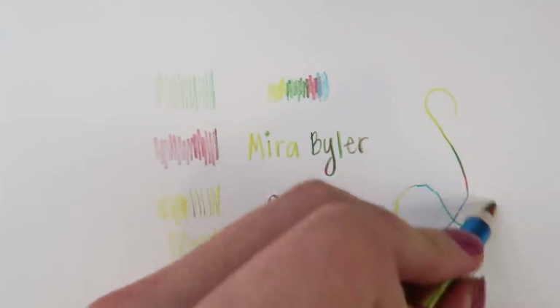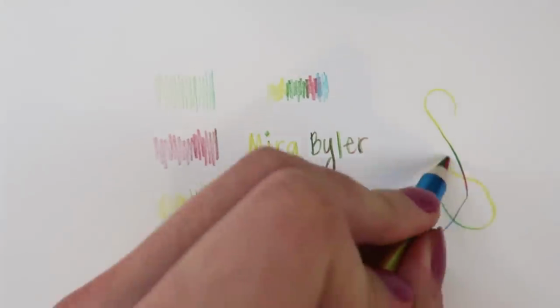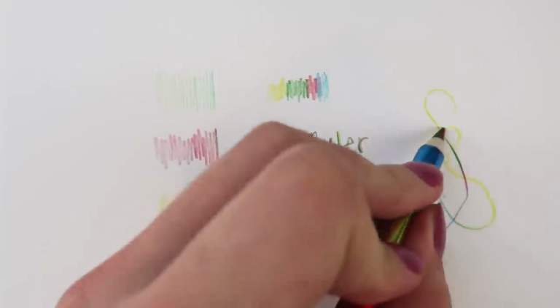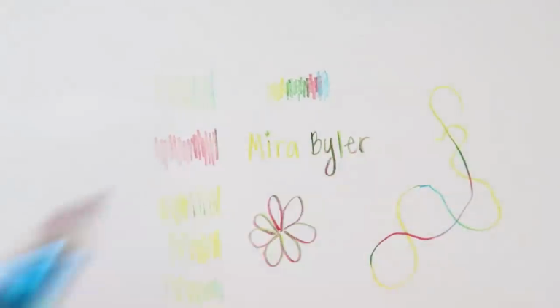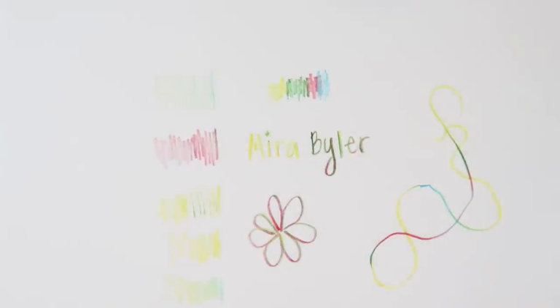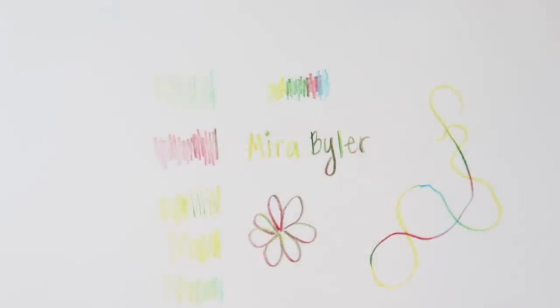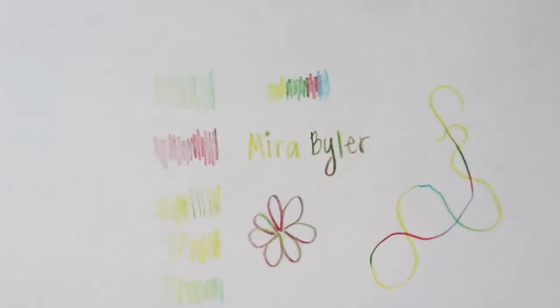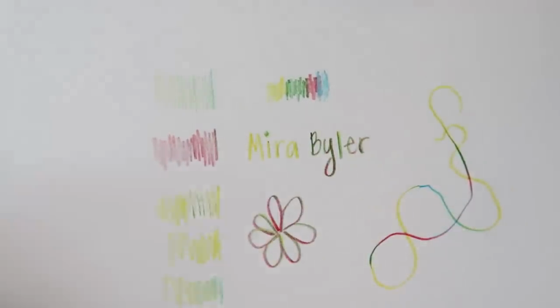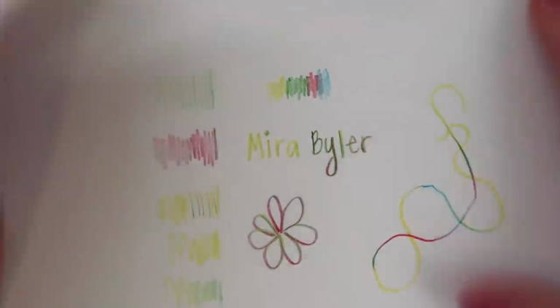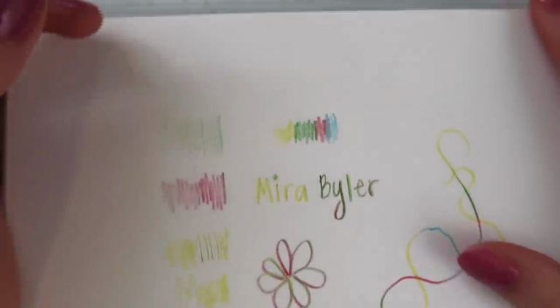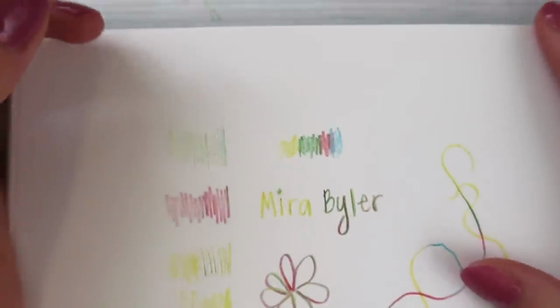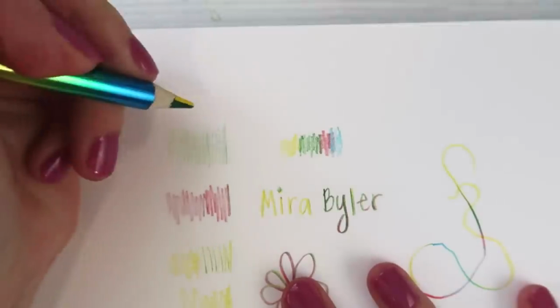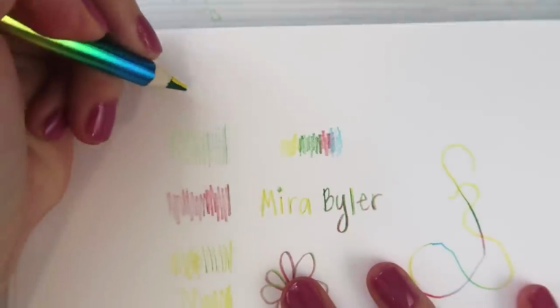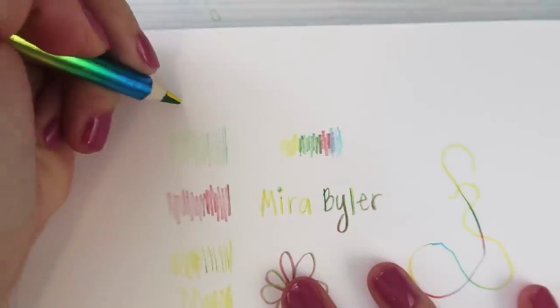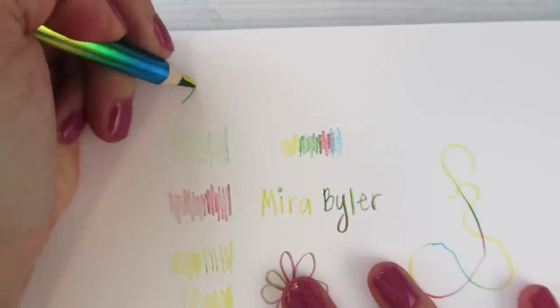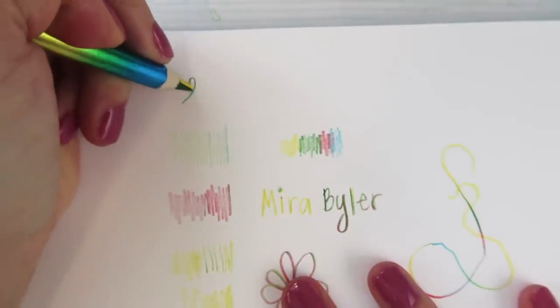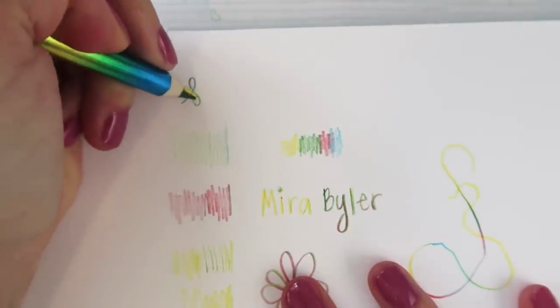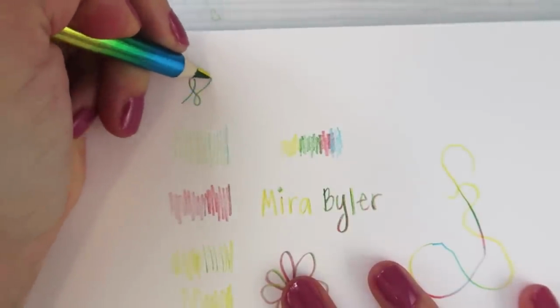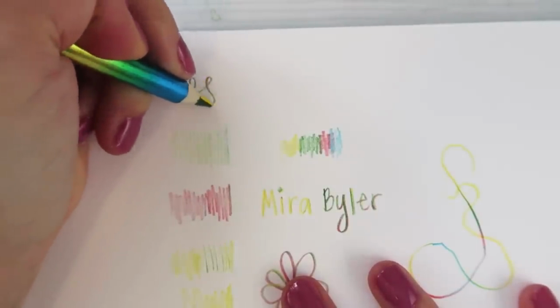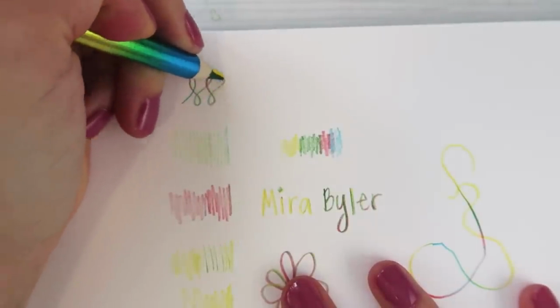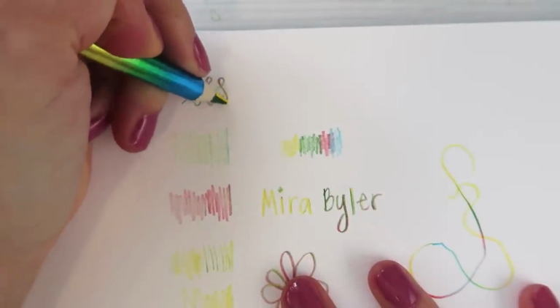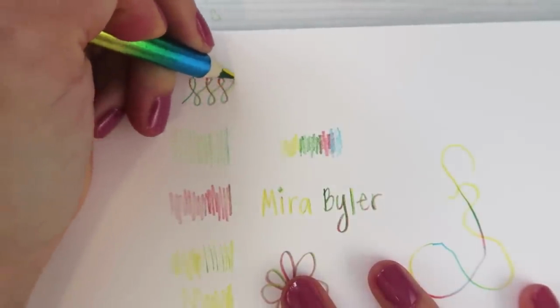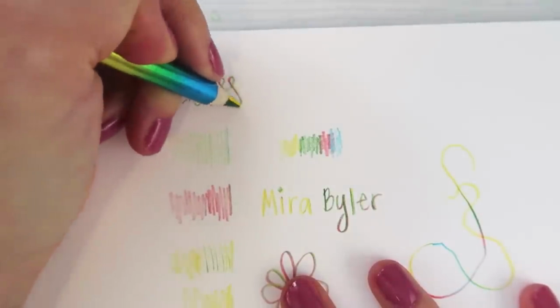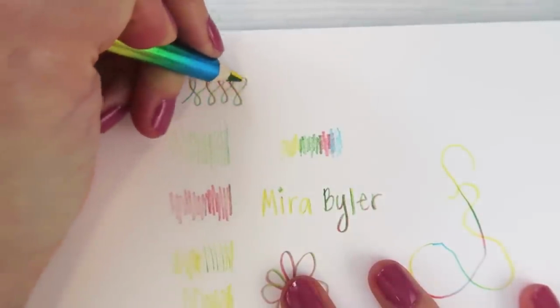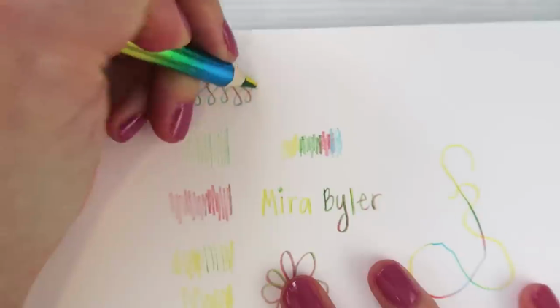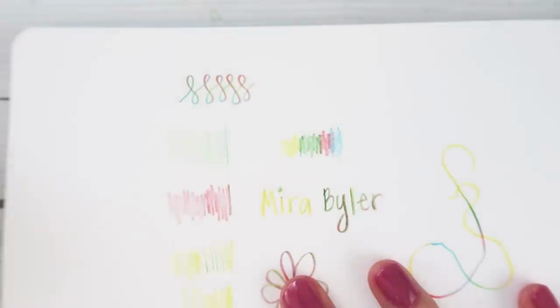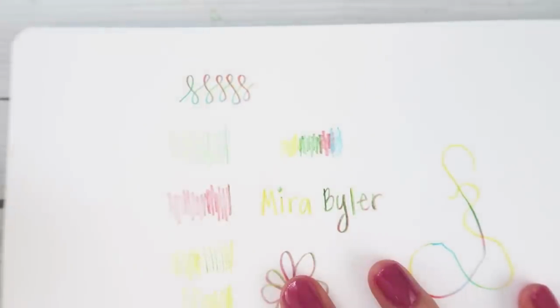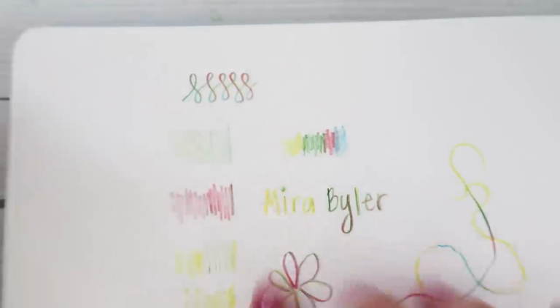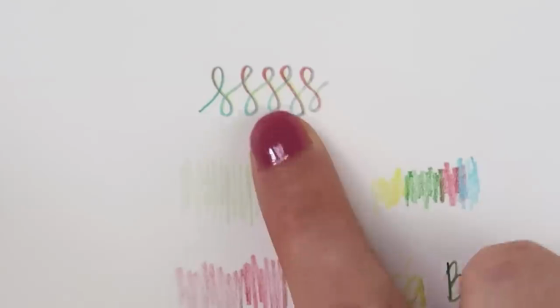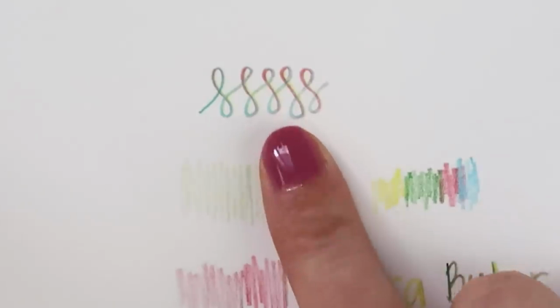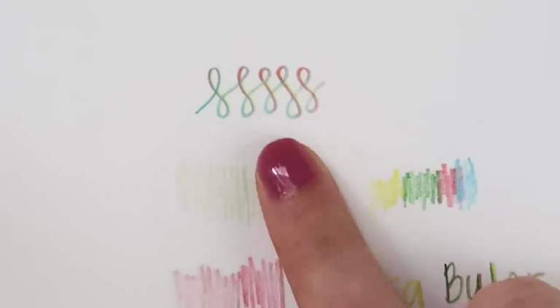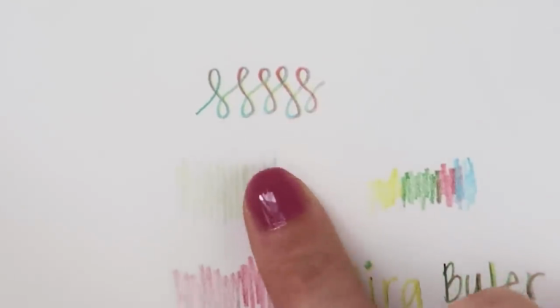Guys, you know those choker necklaces from the 90s? Let me try to draw it. It's like, they look like this, kind of. You know what I'm talking about? Do you know what this is?